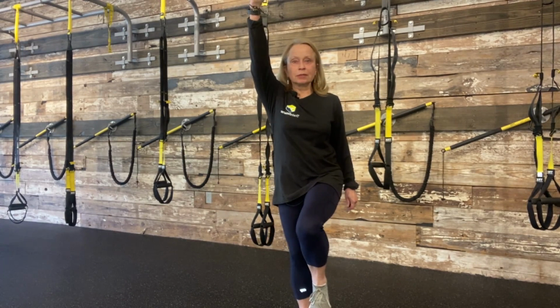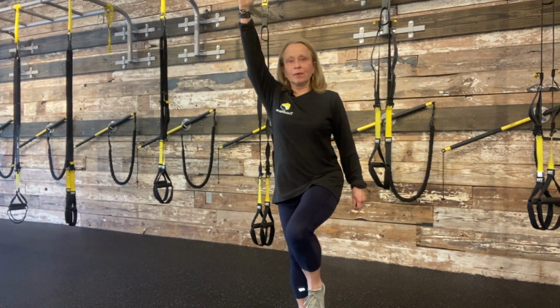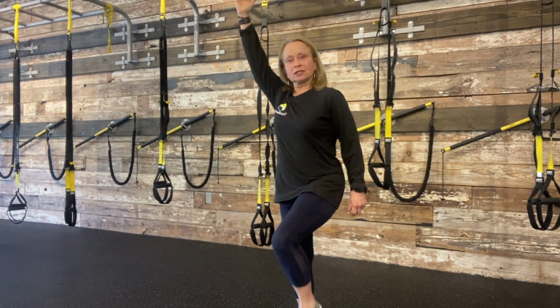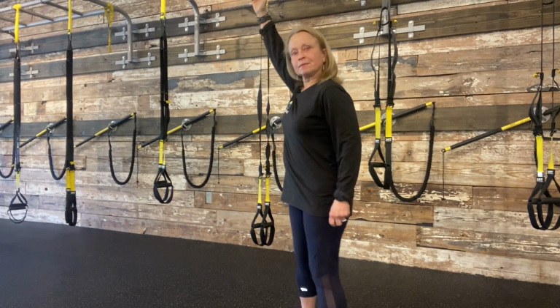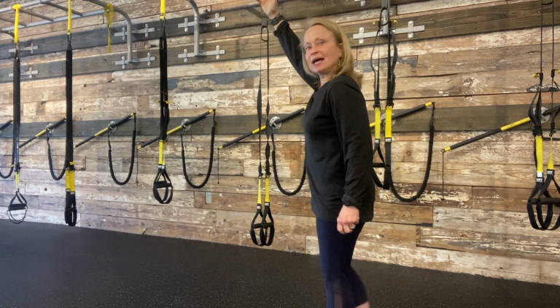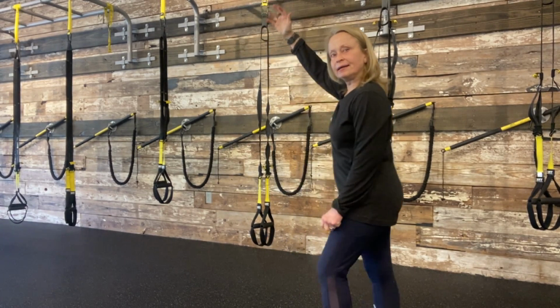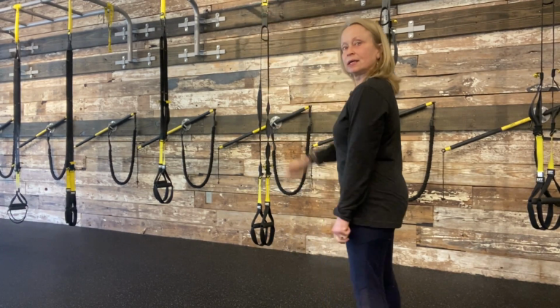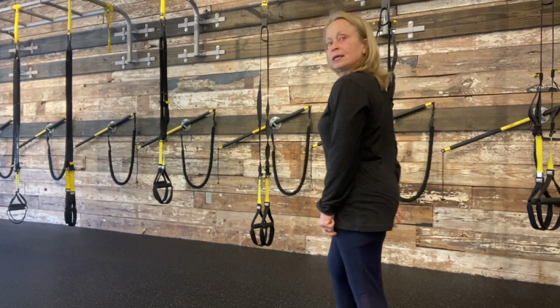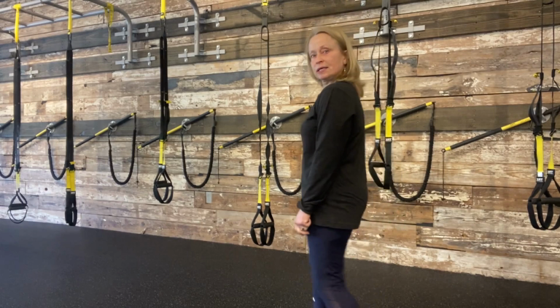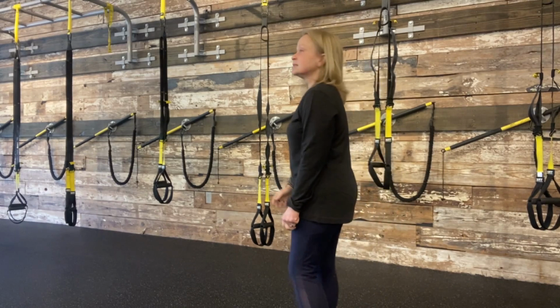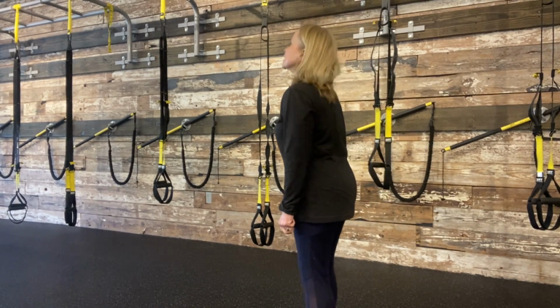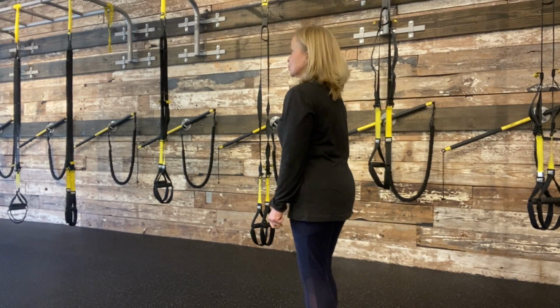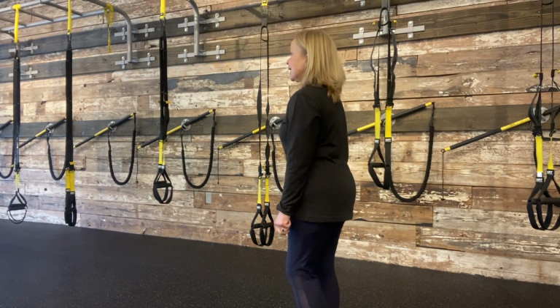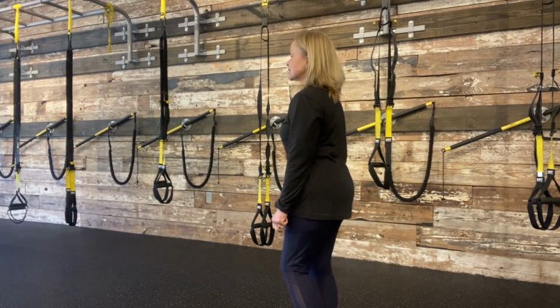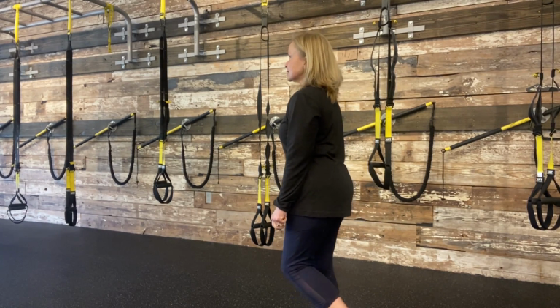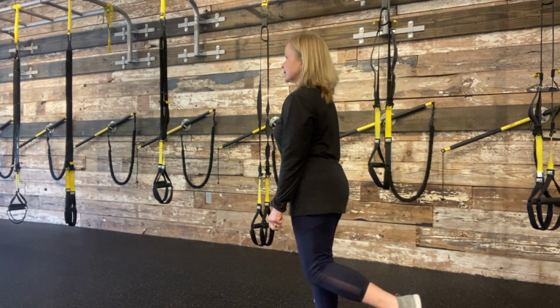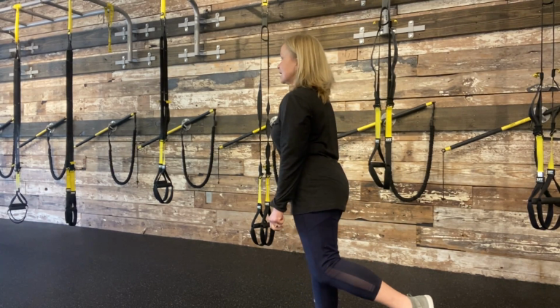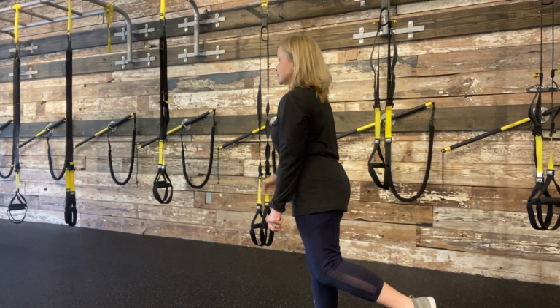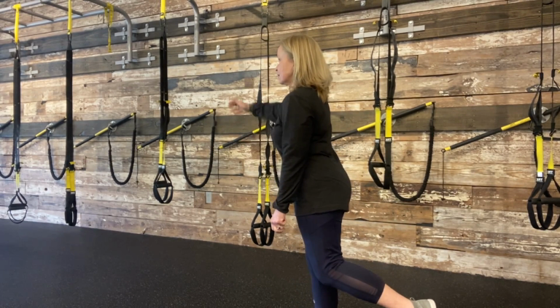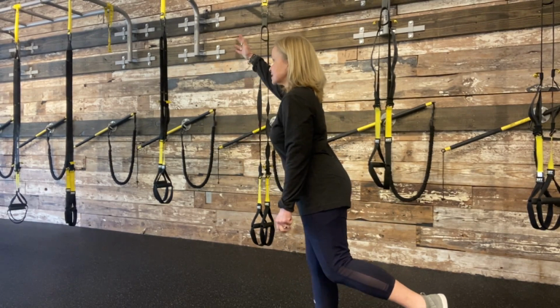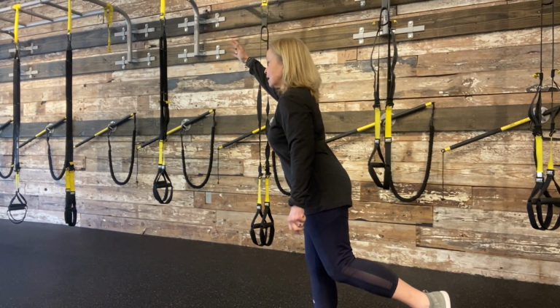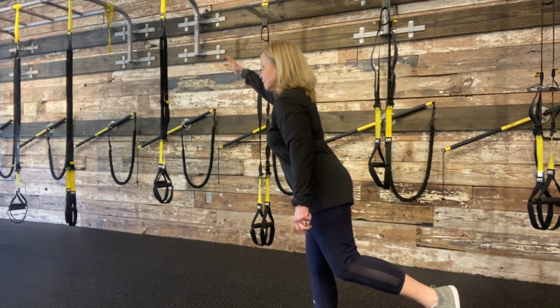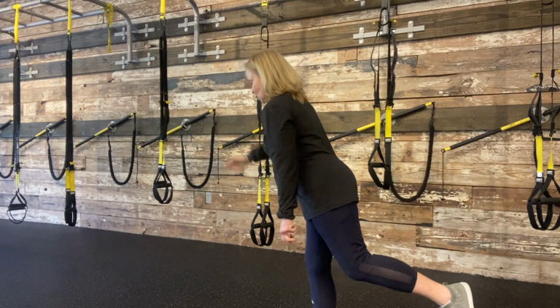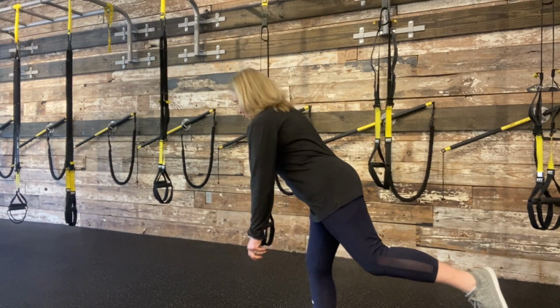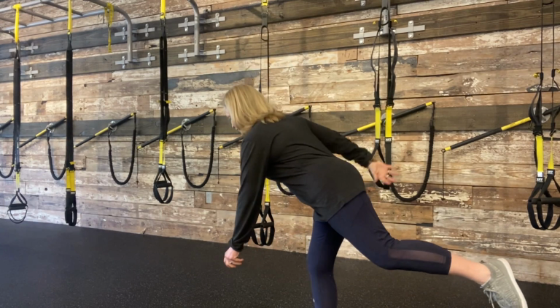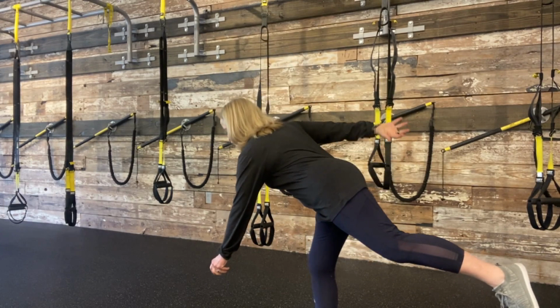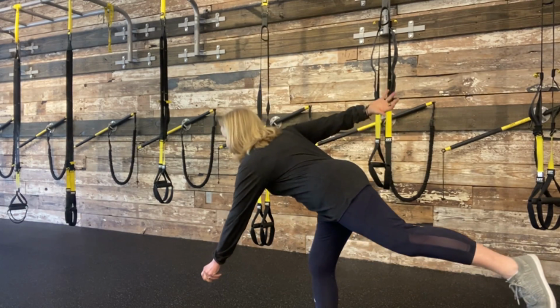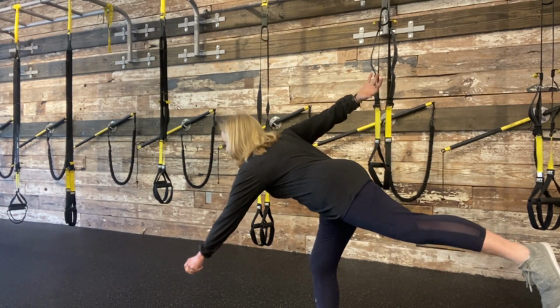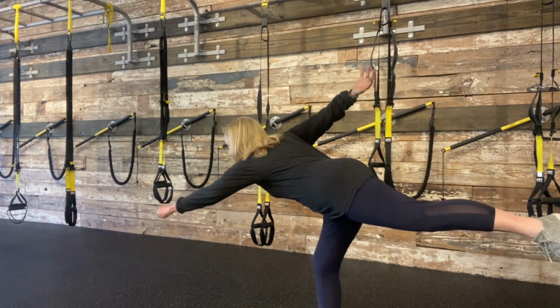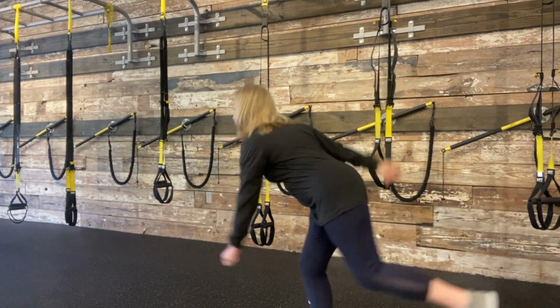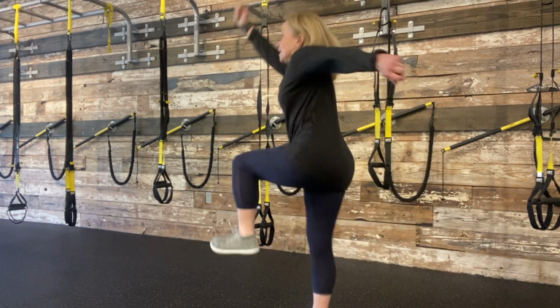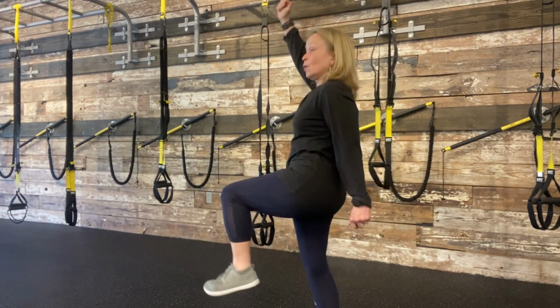What that looks like from the side: reach out, this leg comes up, this arm comes up, reach back, pull it back and hold.